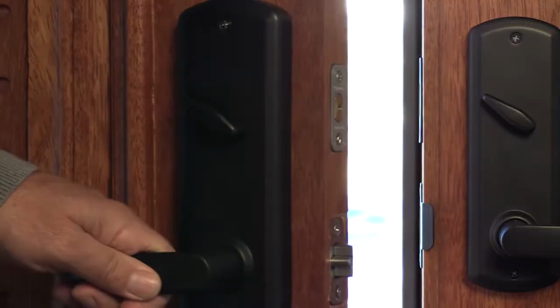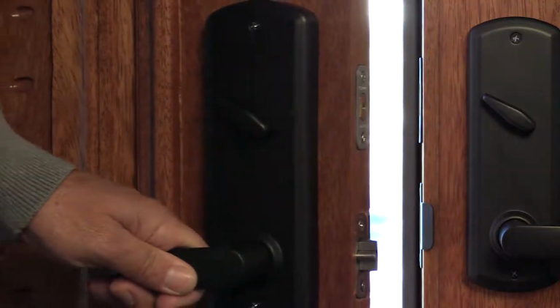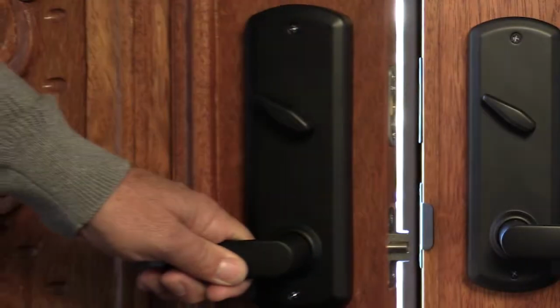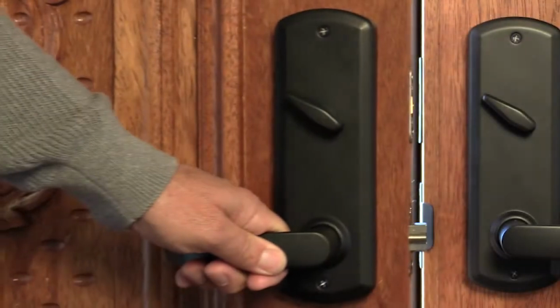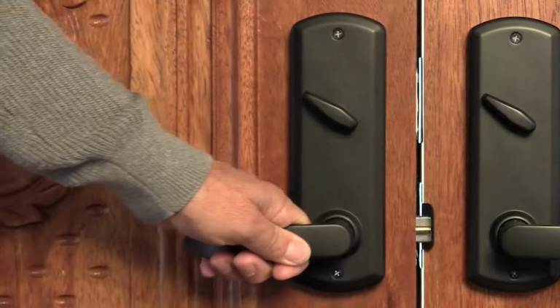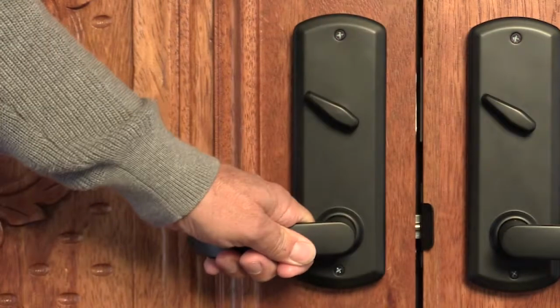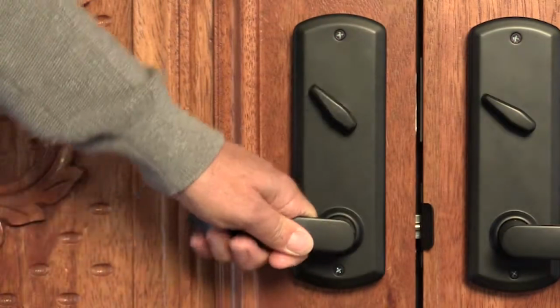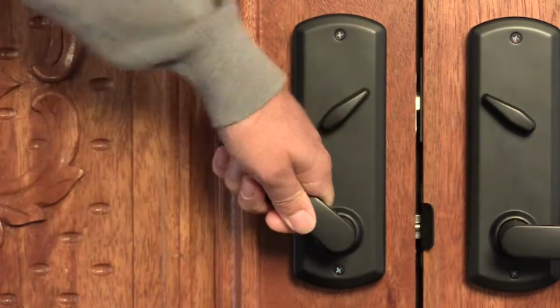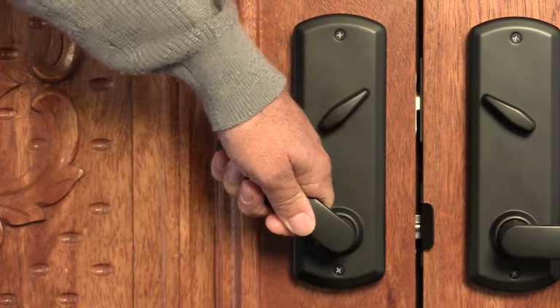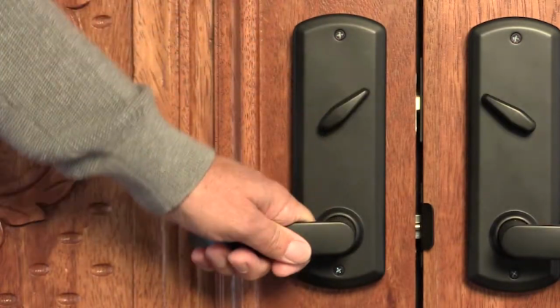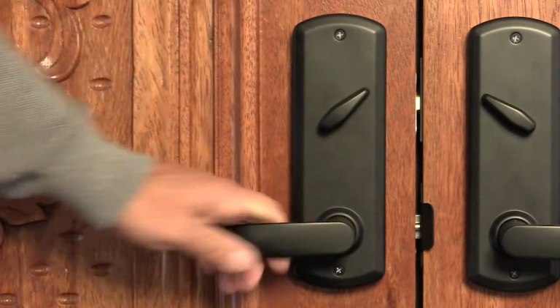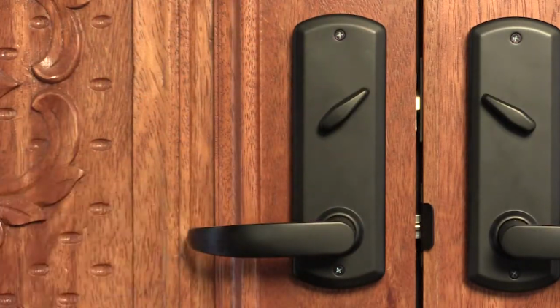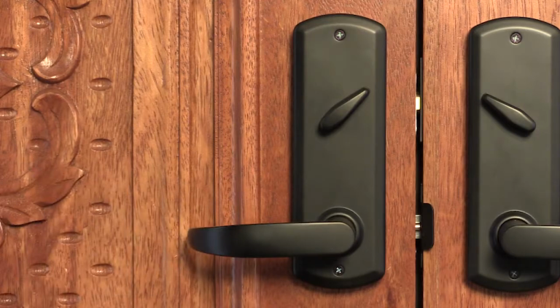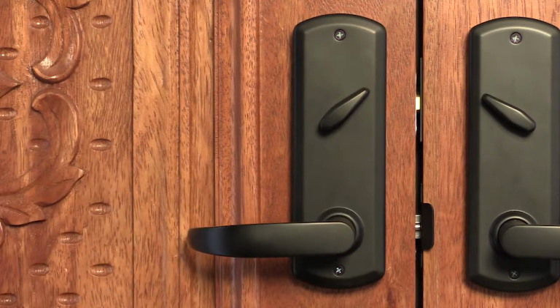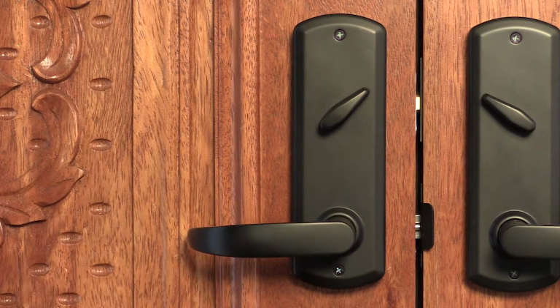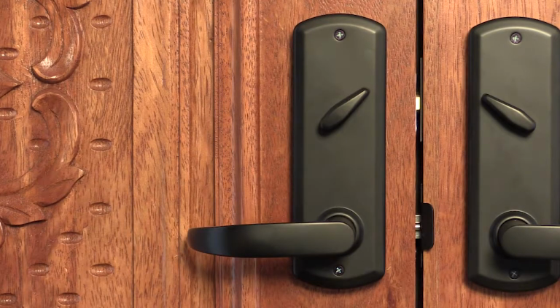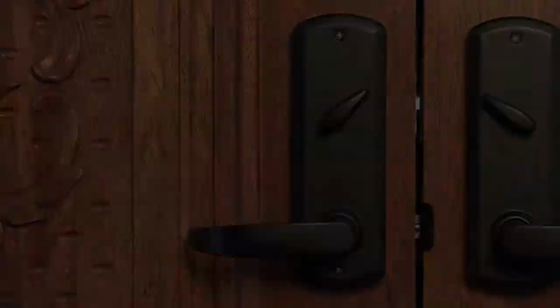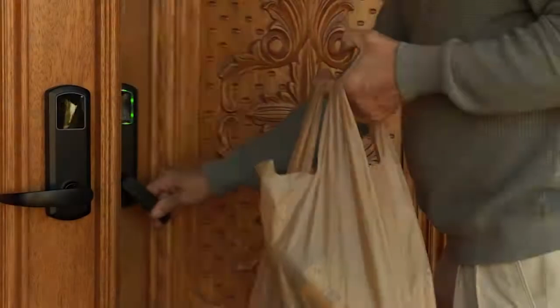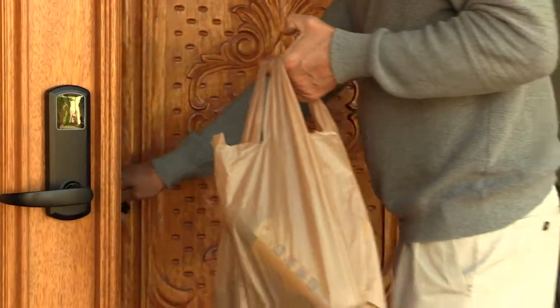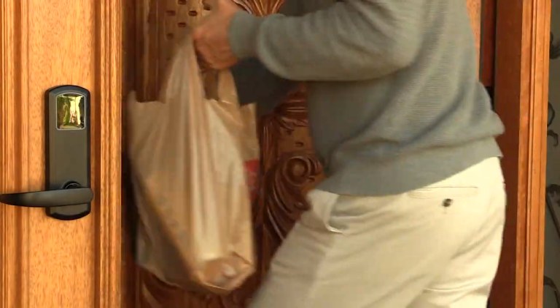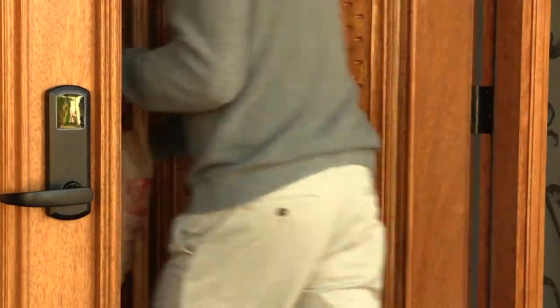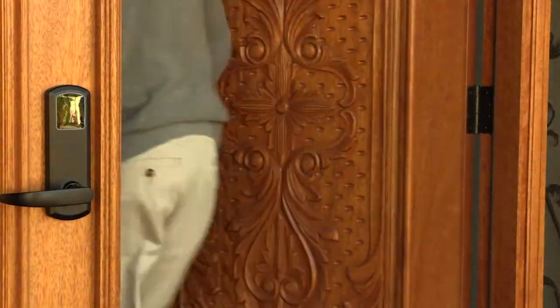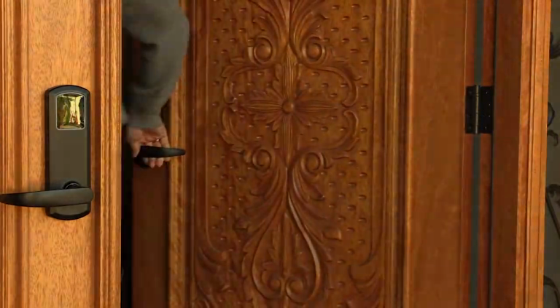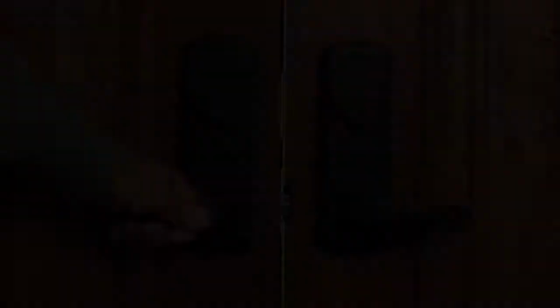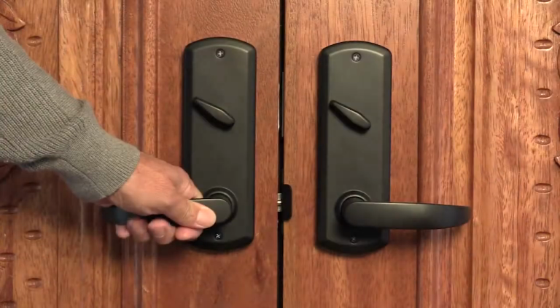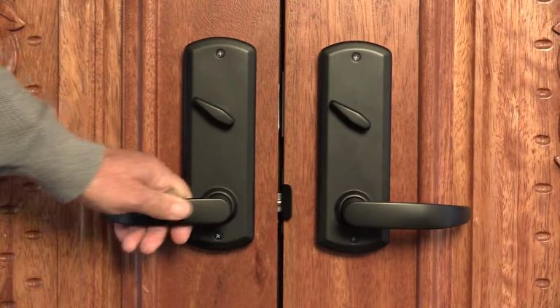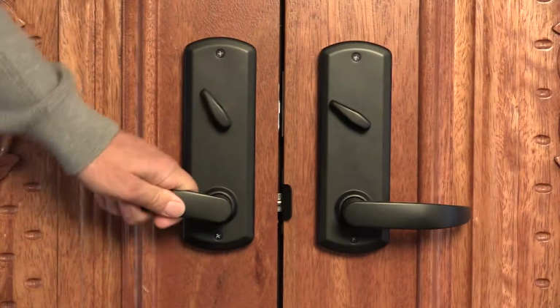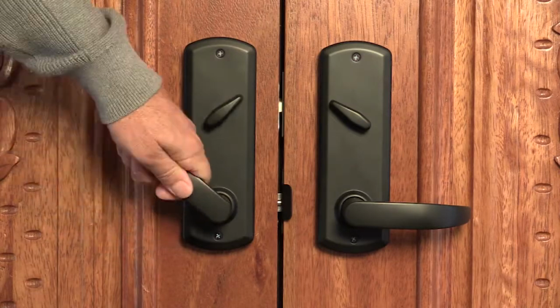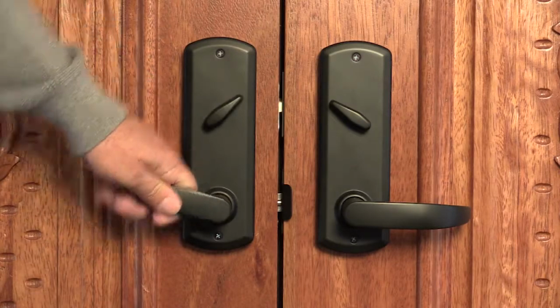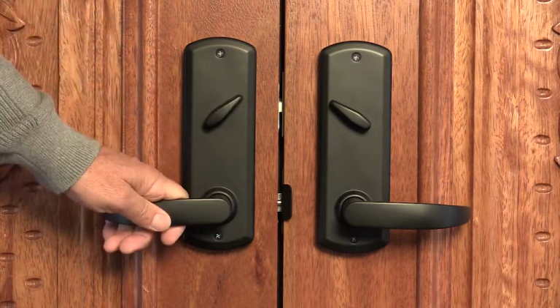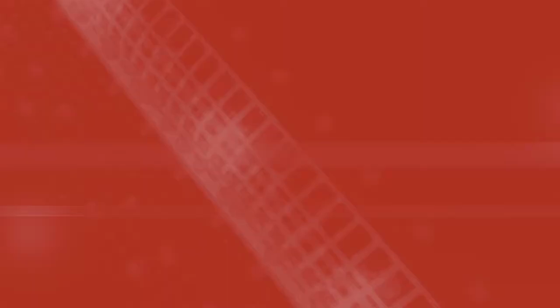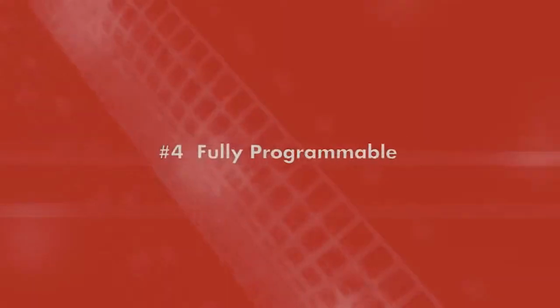Conversely, once the door is closed, one motion locks both locks at the same time — in seconds — securing the door with two locks, even if you only have one free hand.